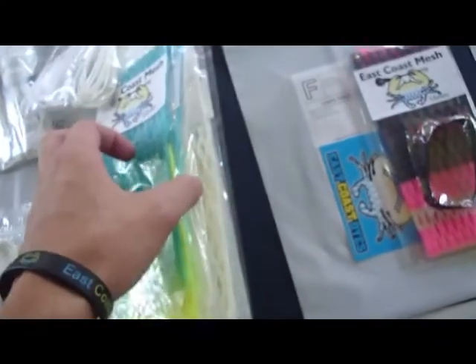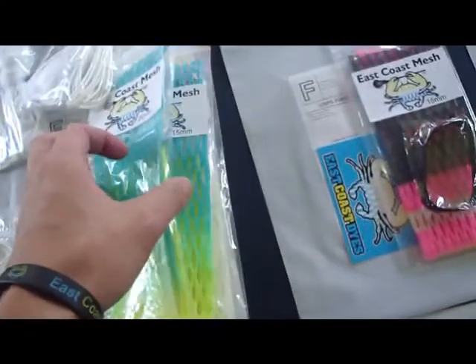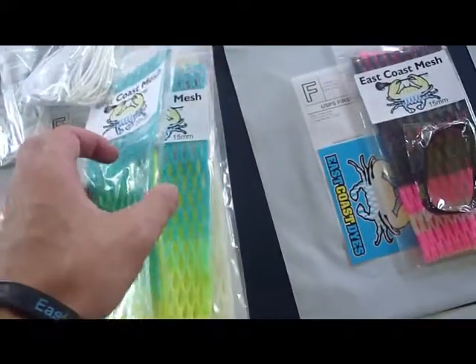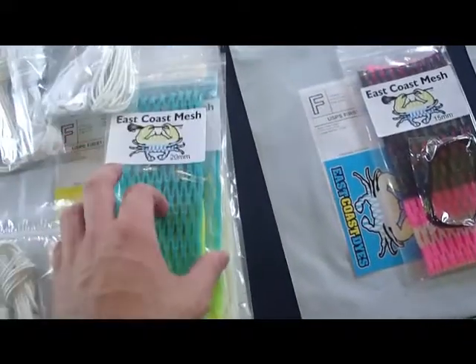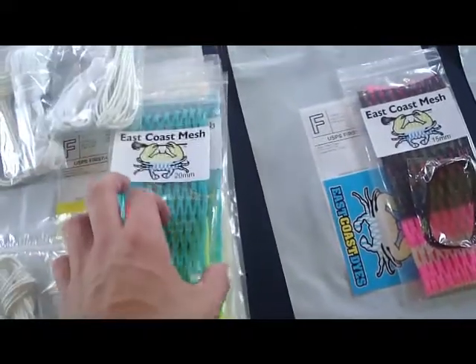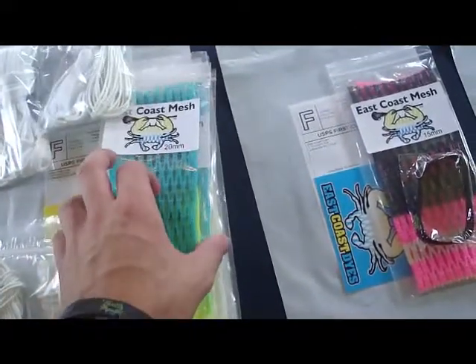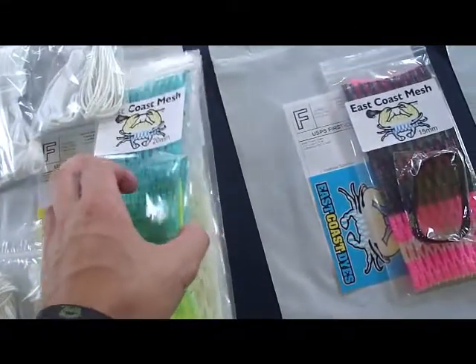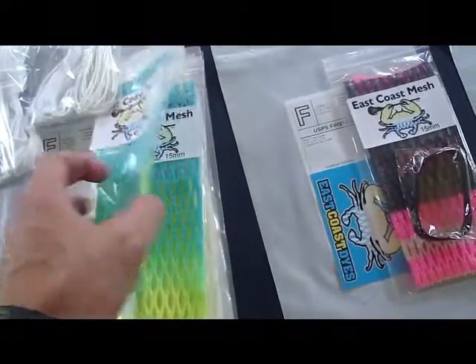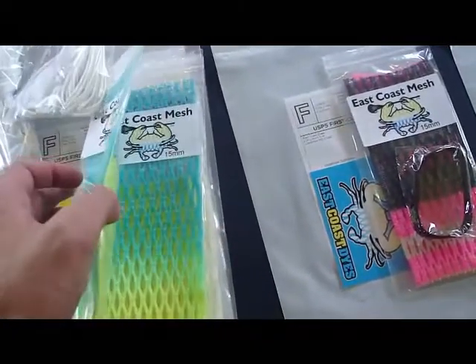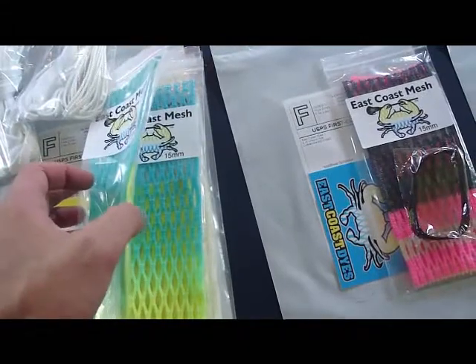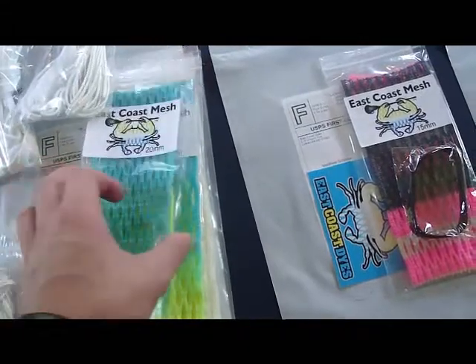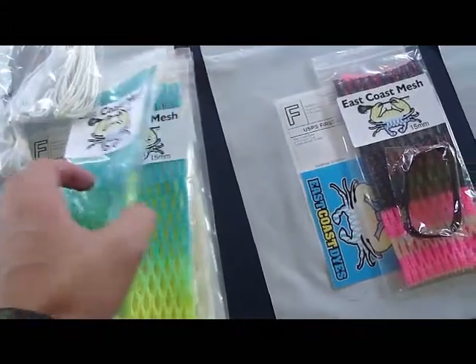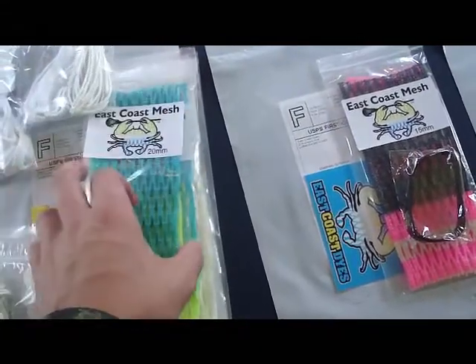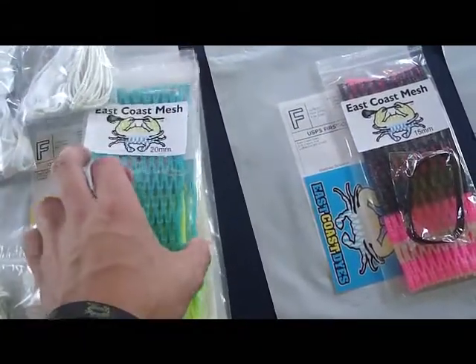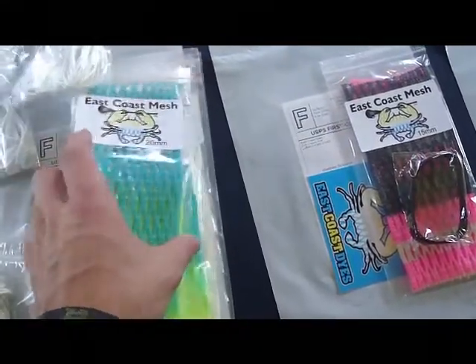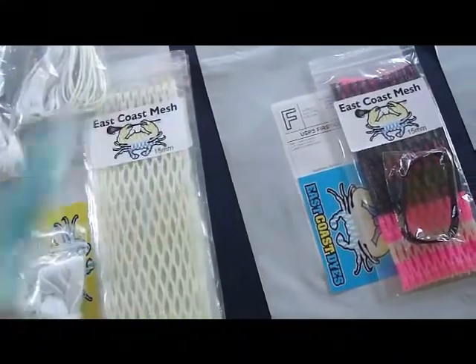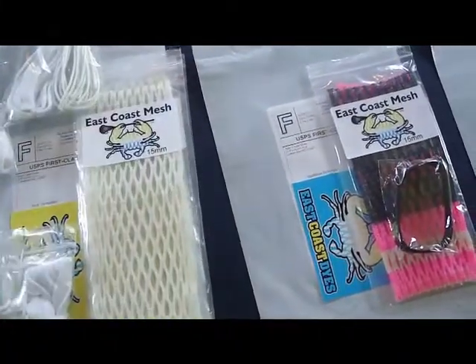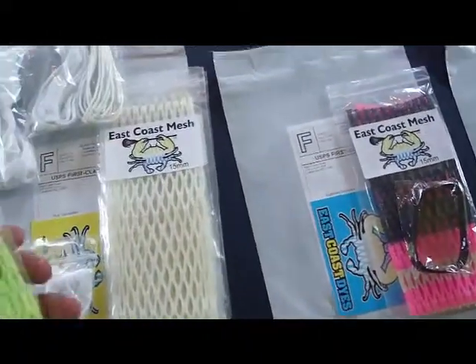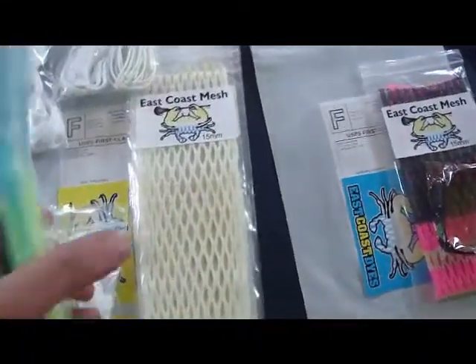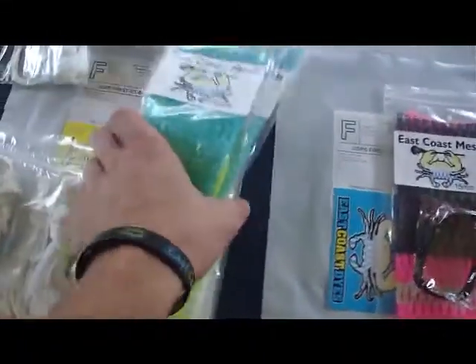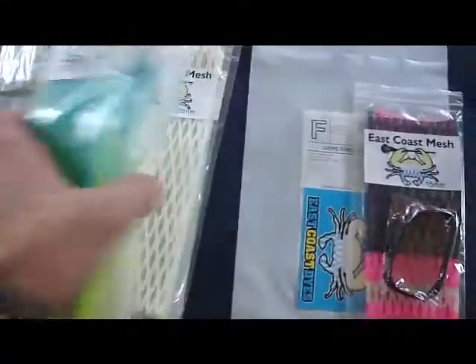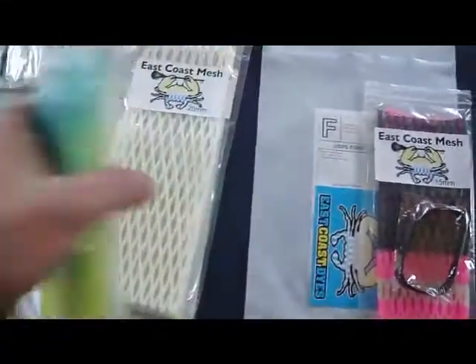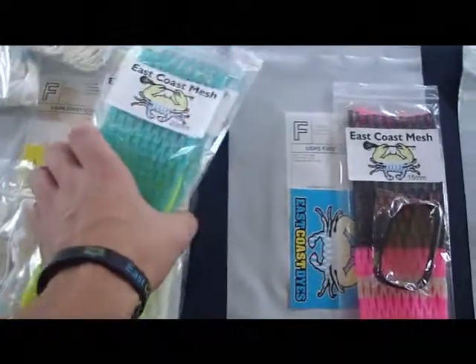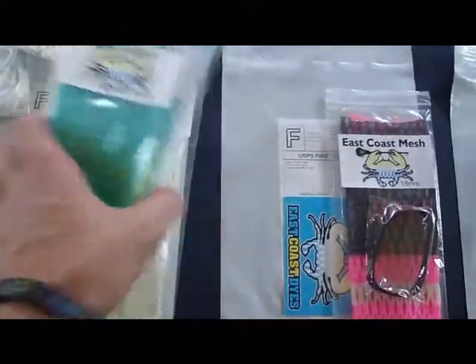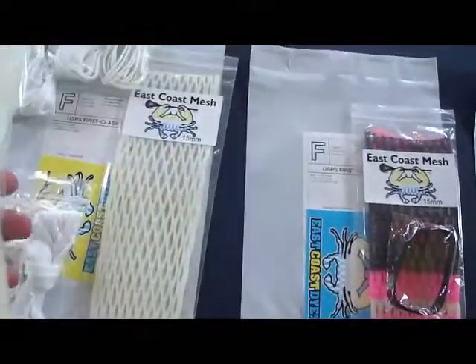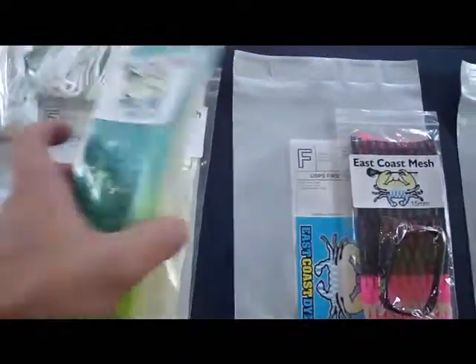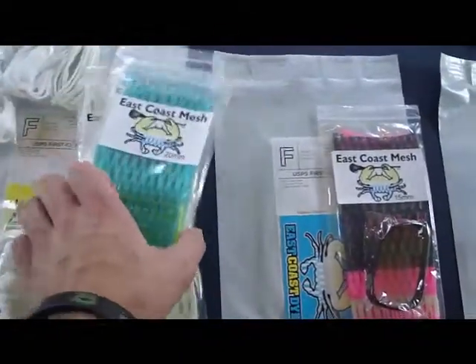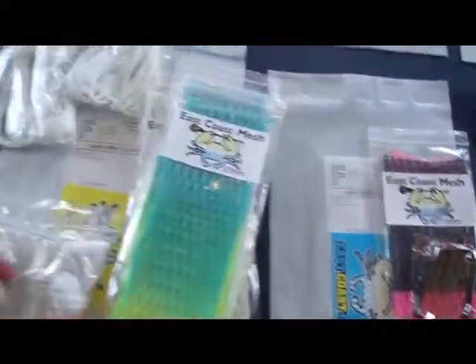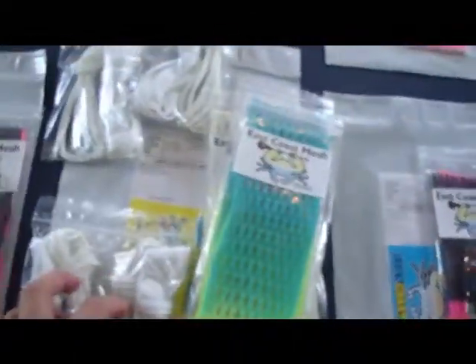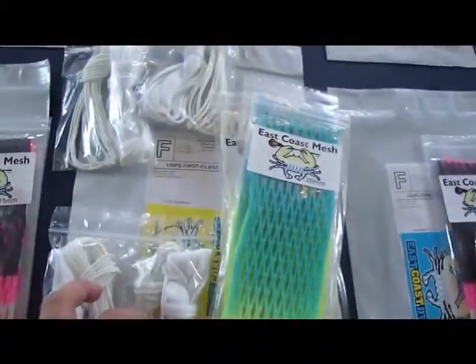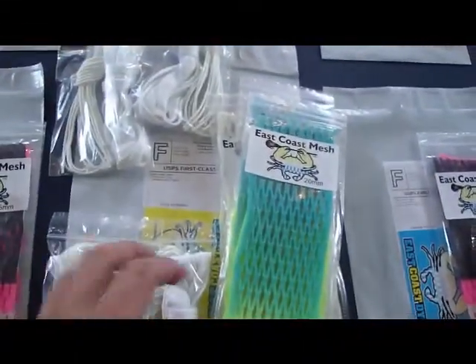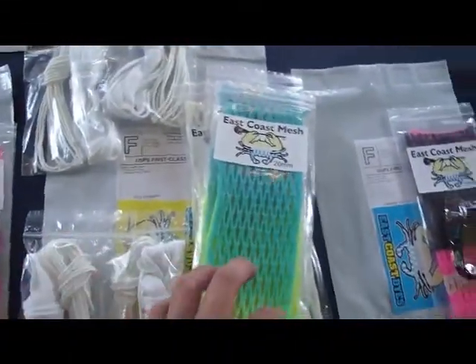So this is getting sent down to String — 20mm Carolina Neon Yellow, 50mm Carolina Neon Yellow, 15mm white, 20mm white, and then a free 15mm white, and four white stringing kits.